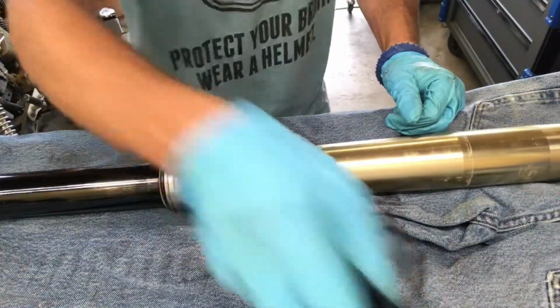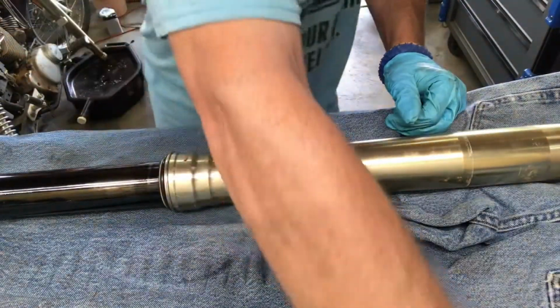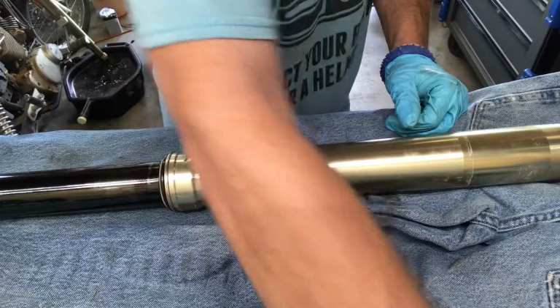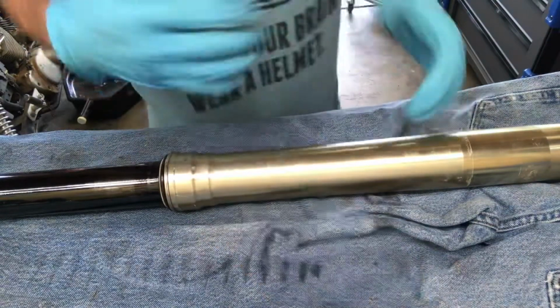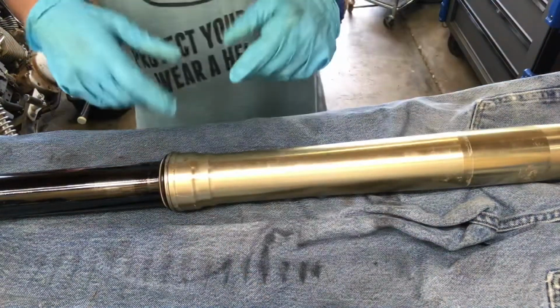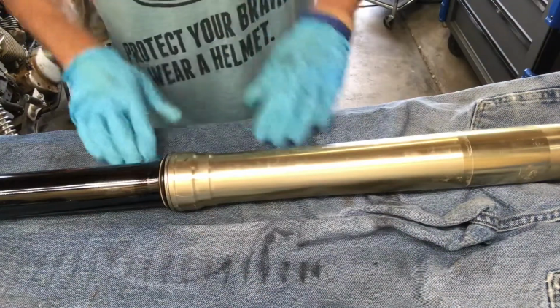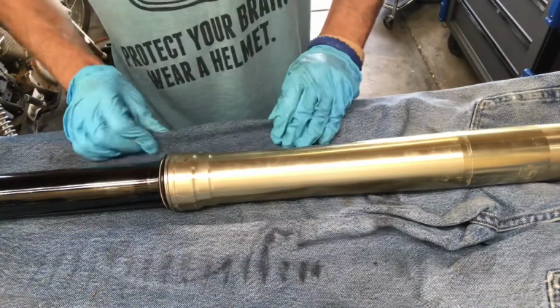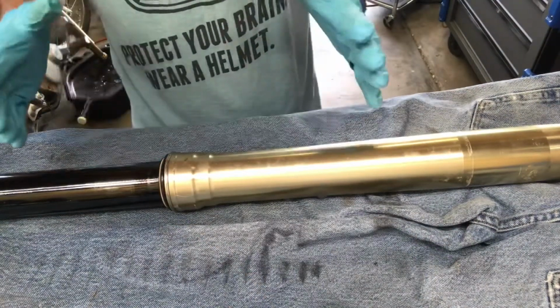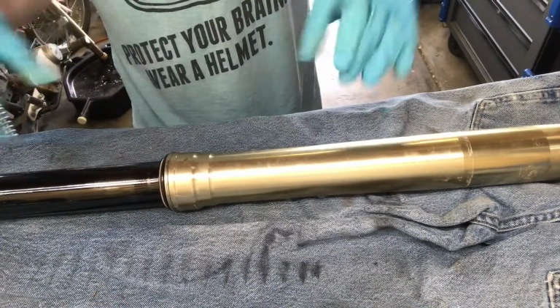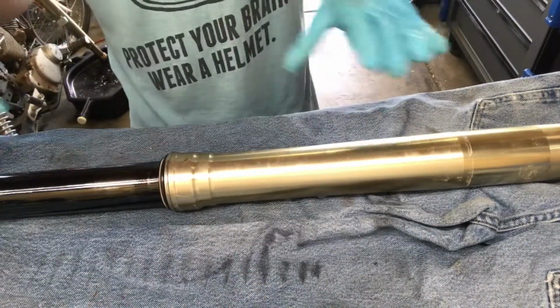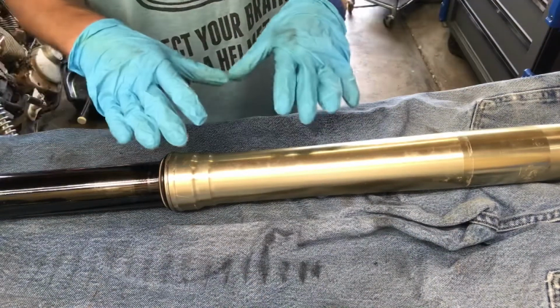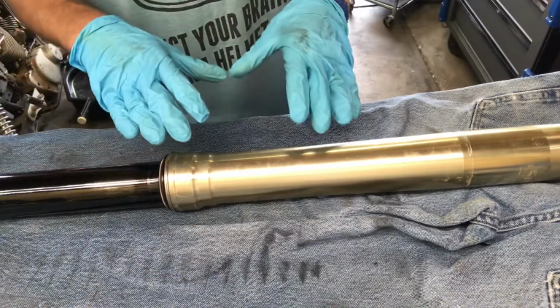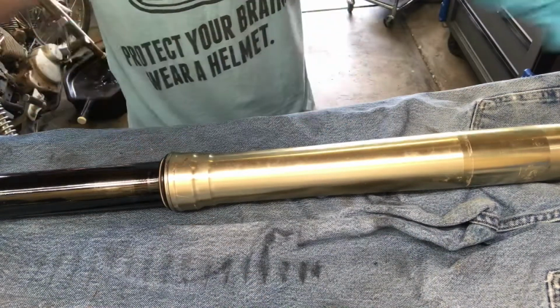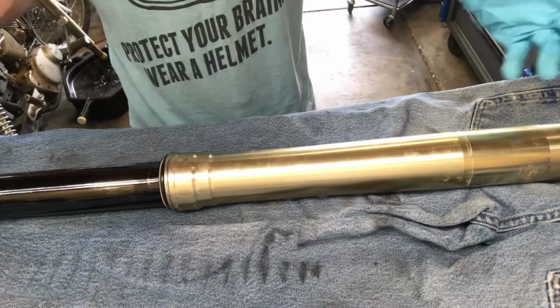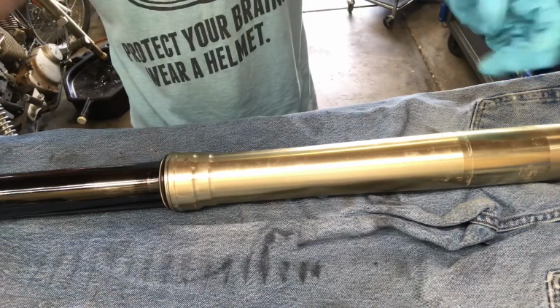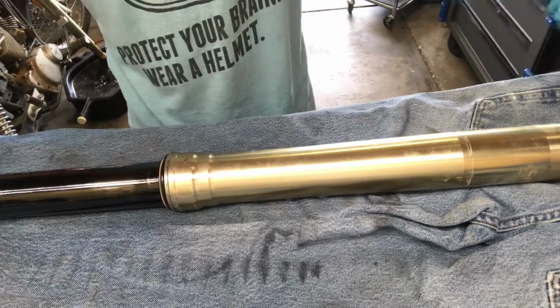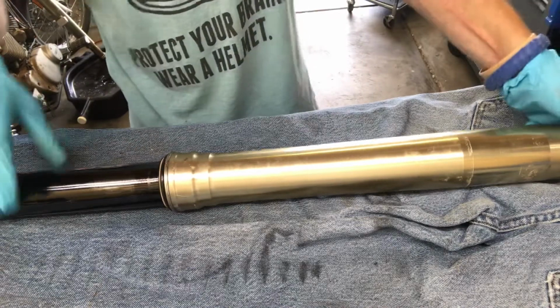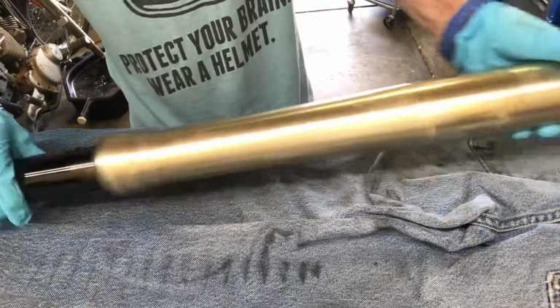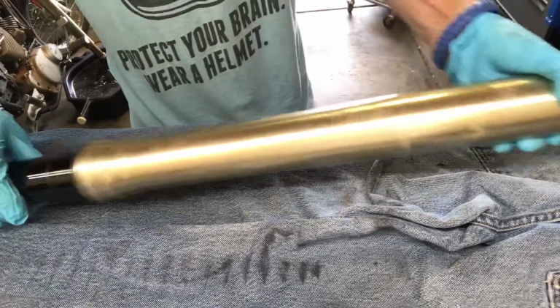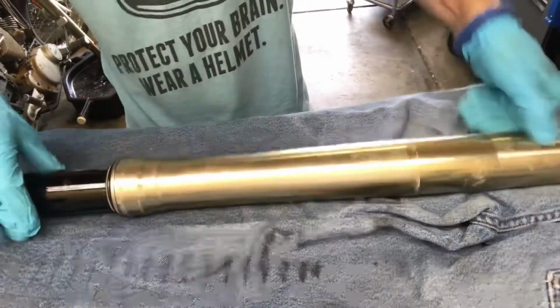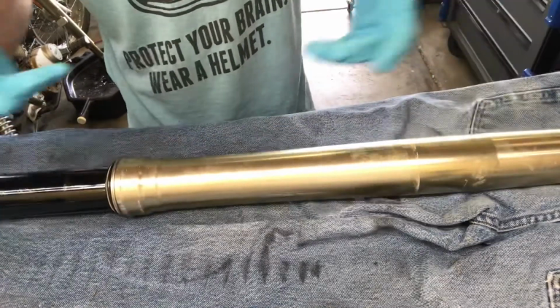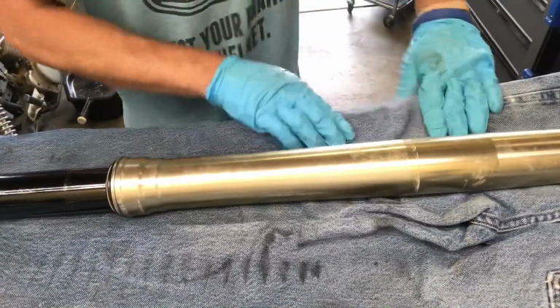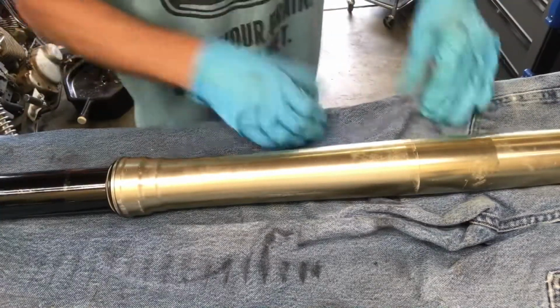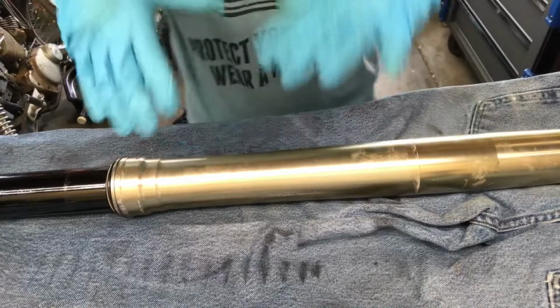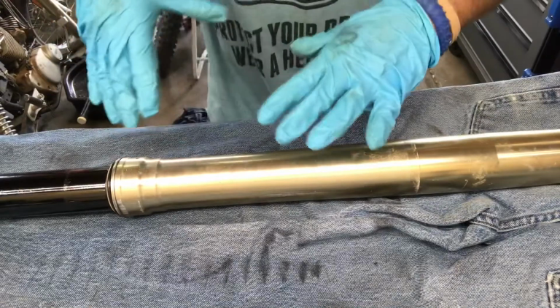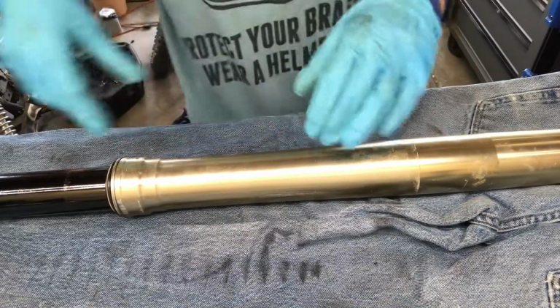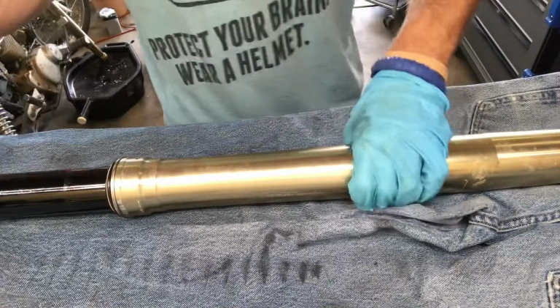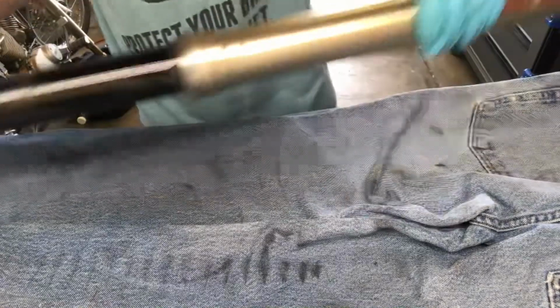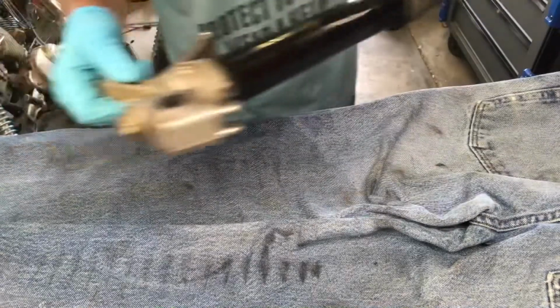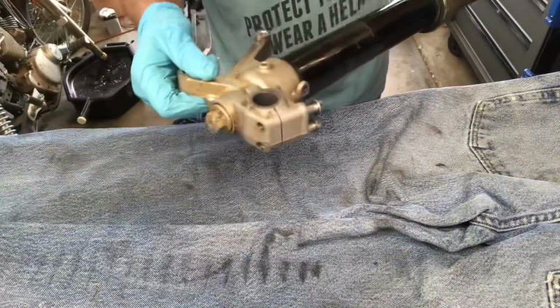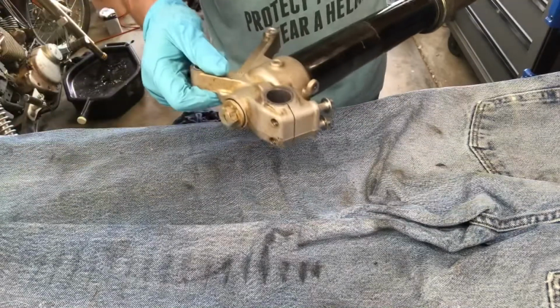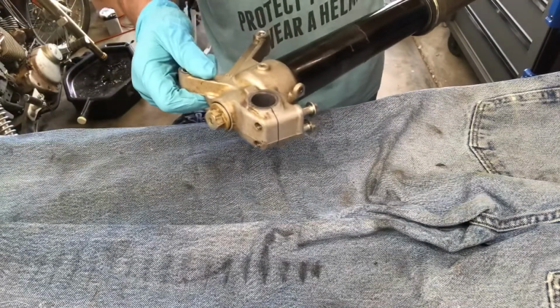That makes it a lot easier on you. Now, to get right to the point — I have already drained the fork oil and broken everything loose; they're completely separated from each other. This is a twin chamber fork, so you will be taking it apart here at the bottom.